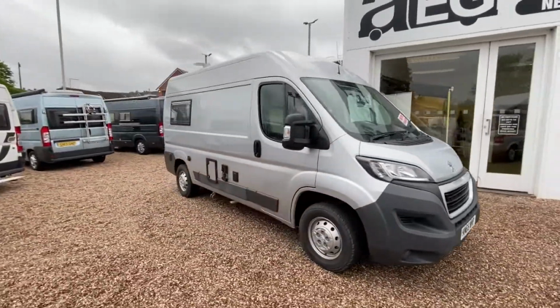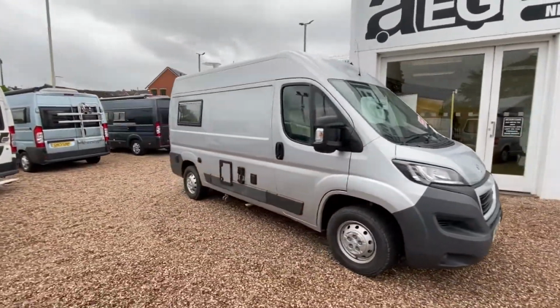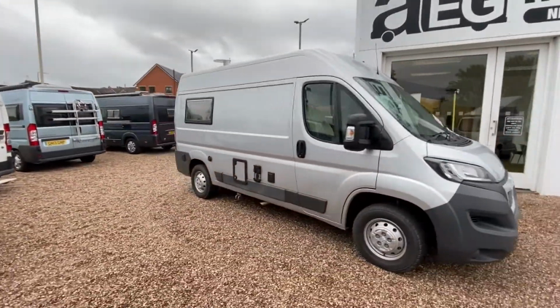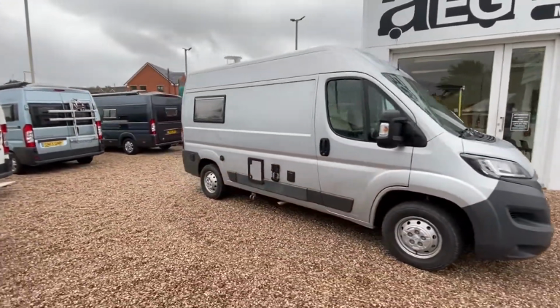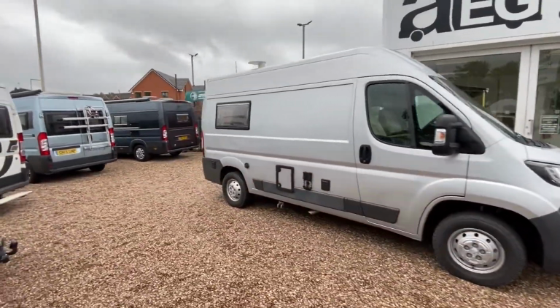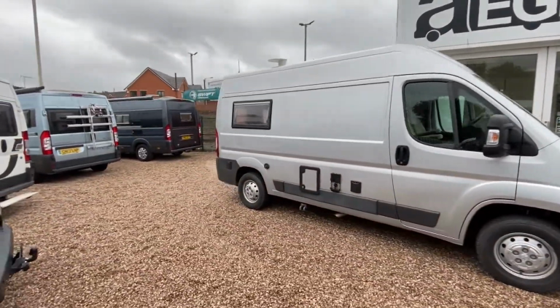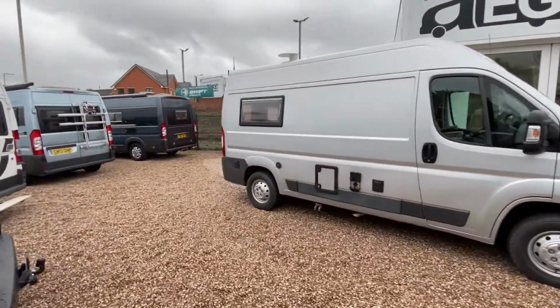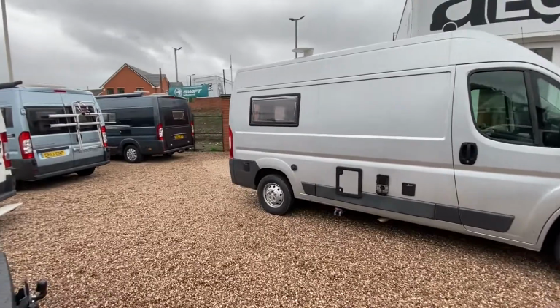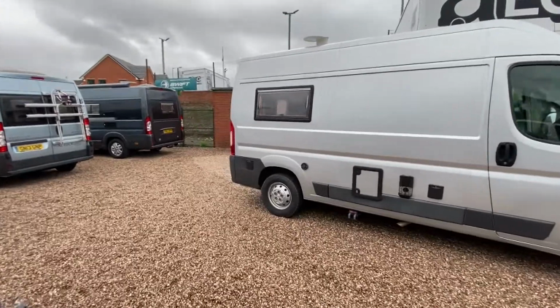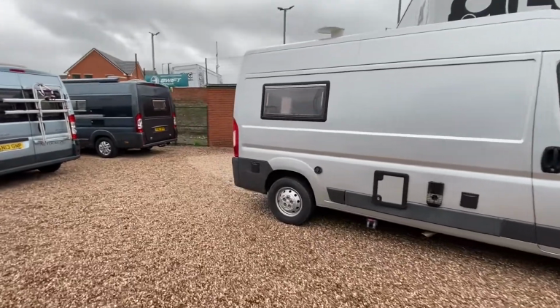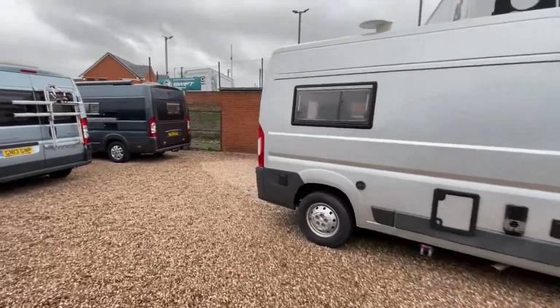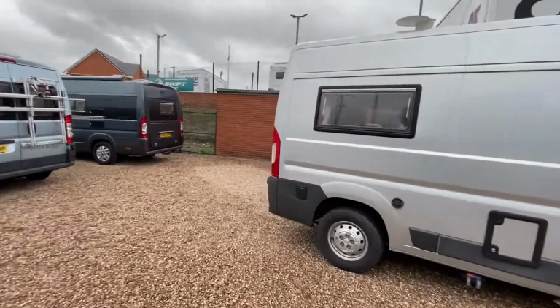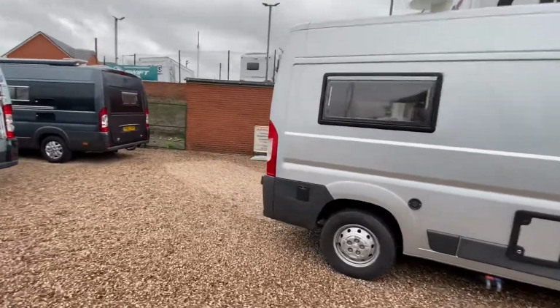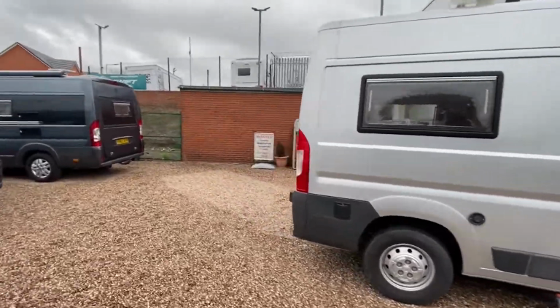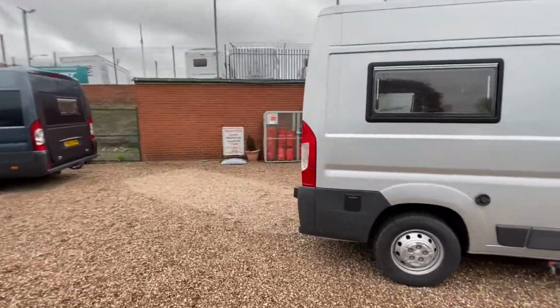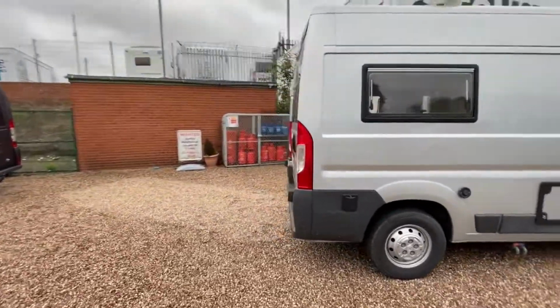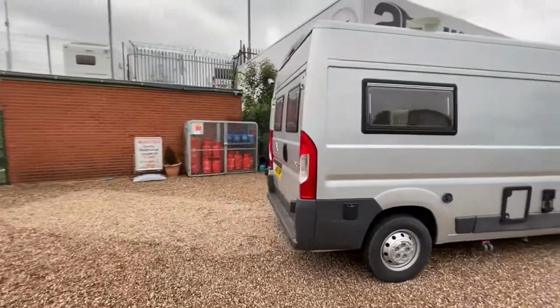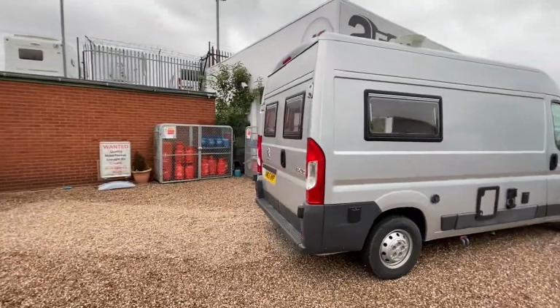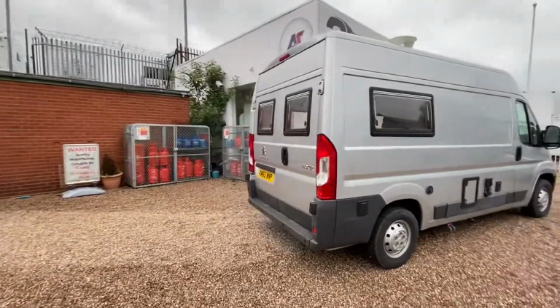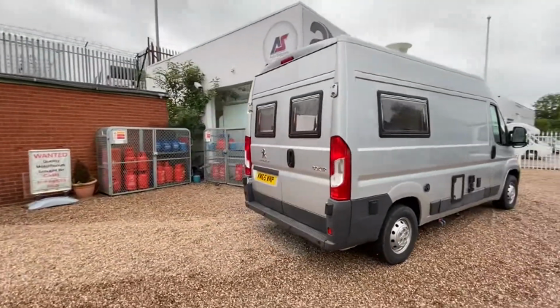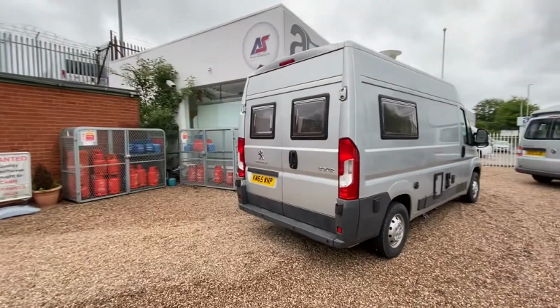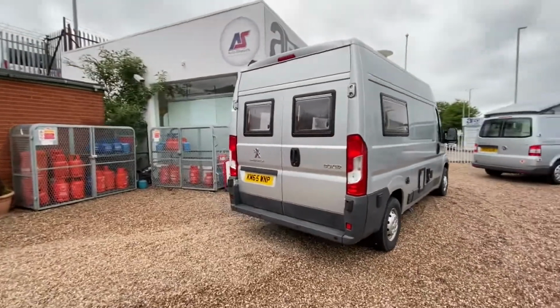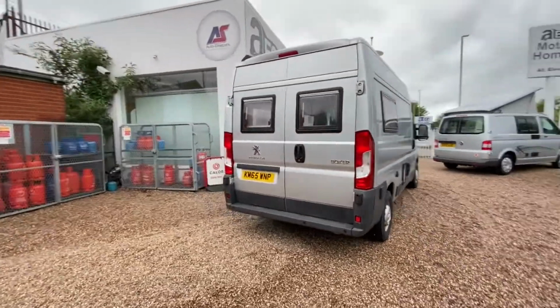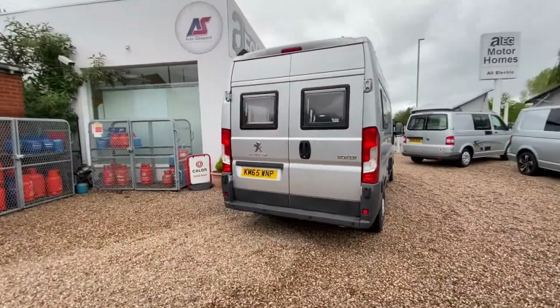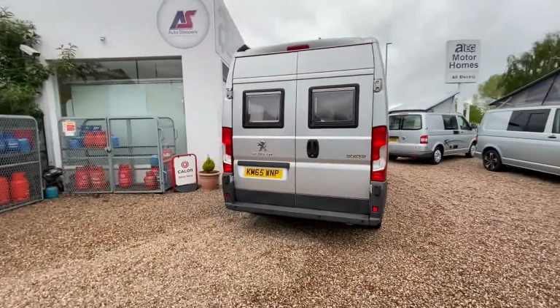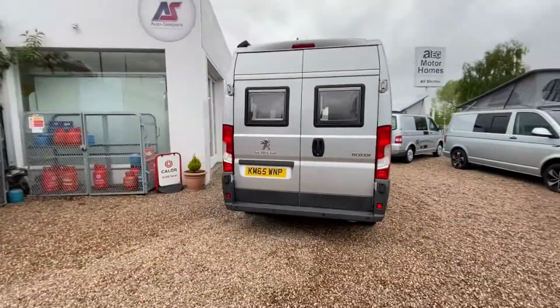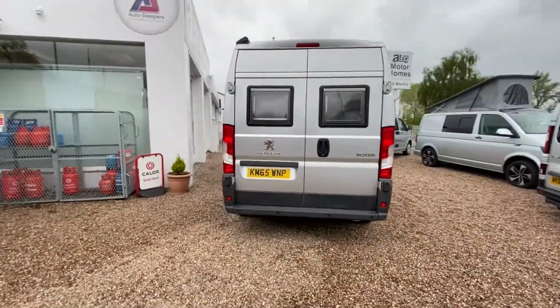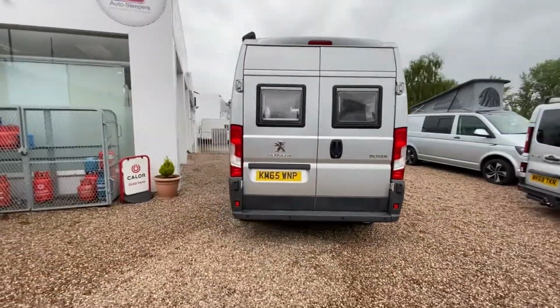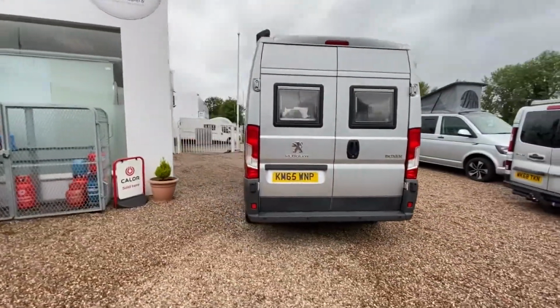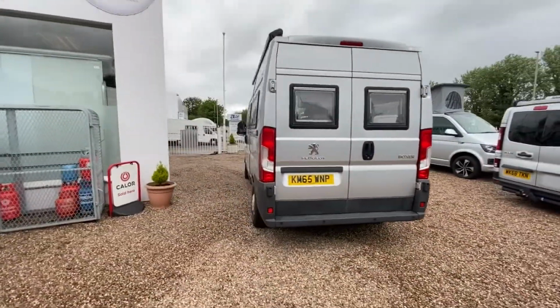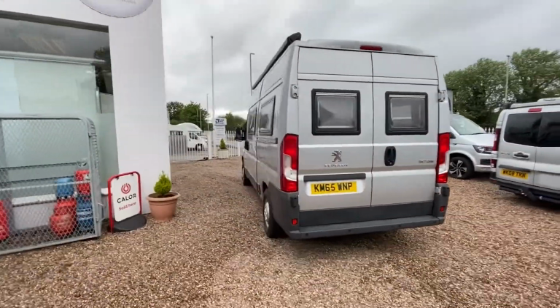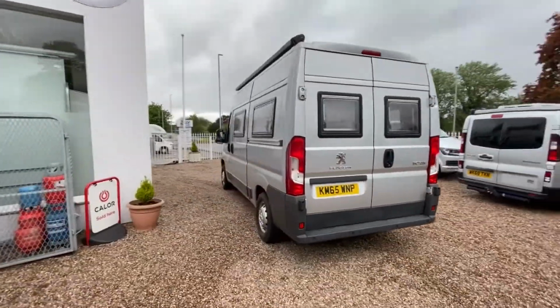On this side of the vehicle you have the electric hookup as well as the water connection. You can also see a 65-plus Dometic awning.